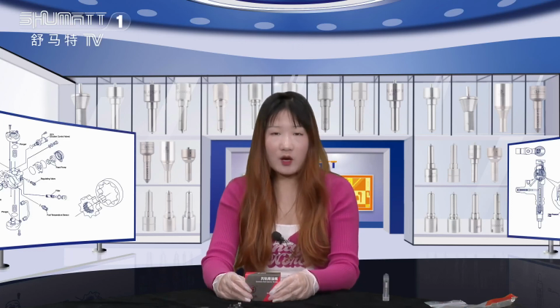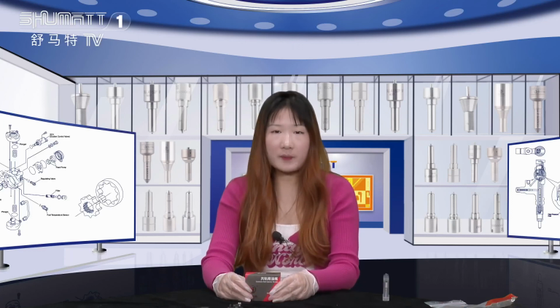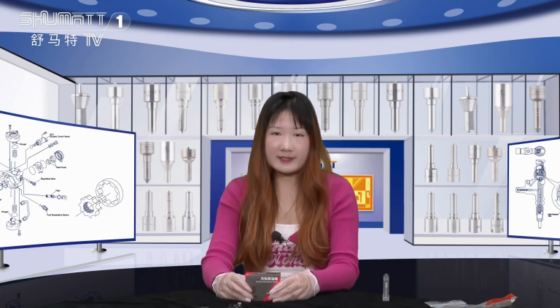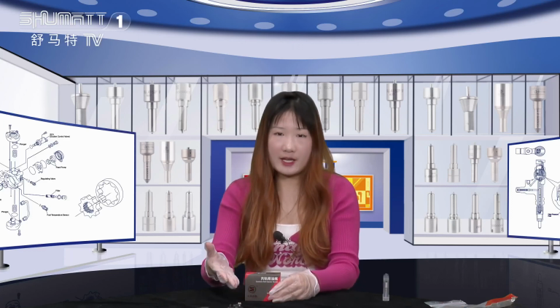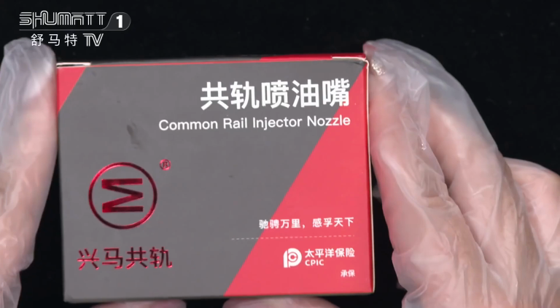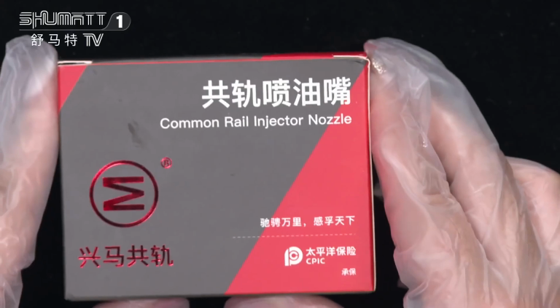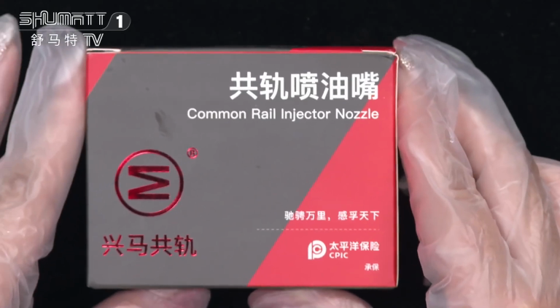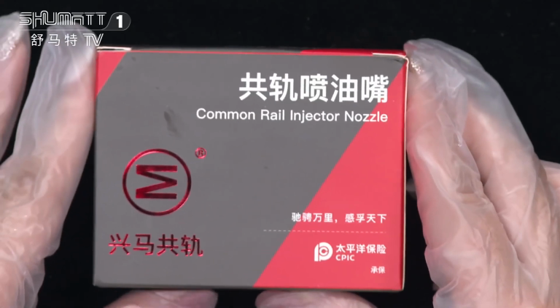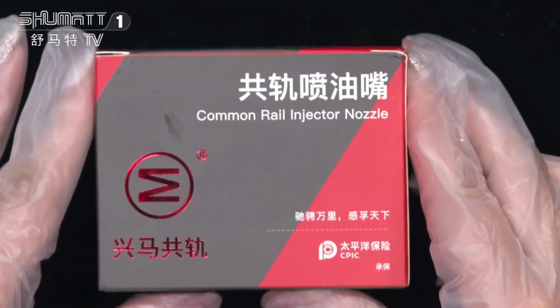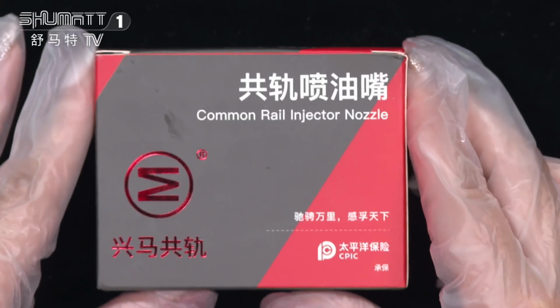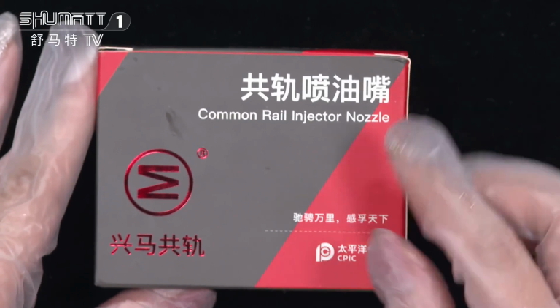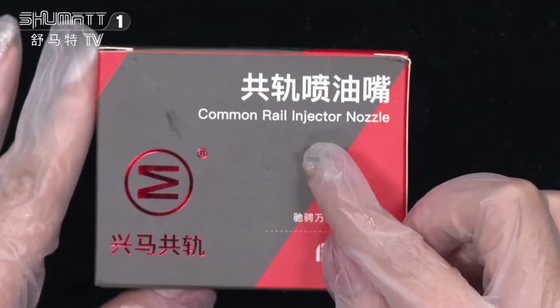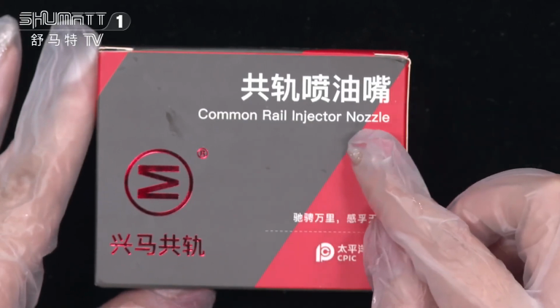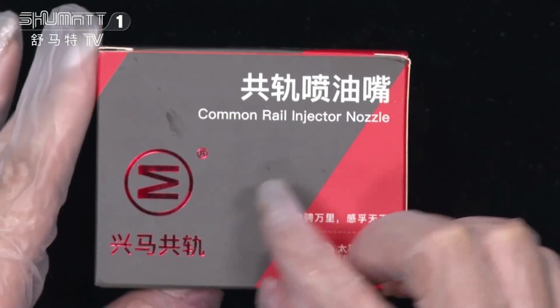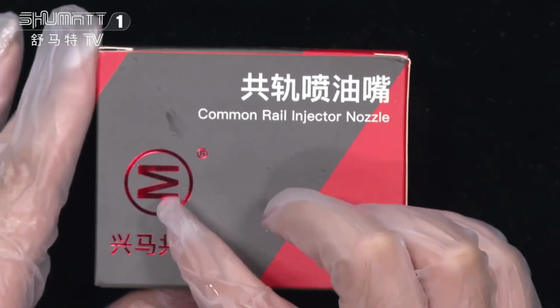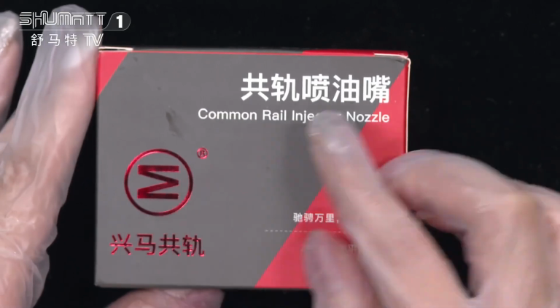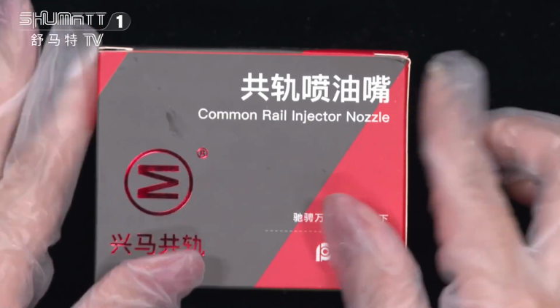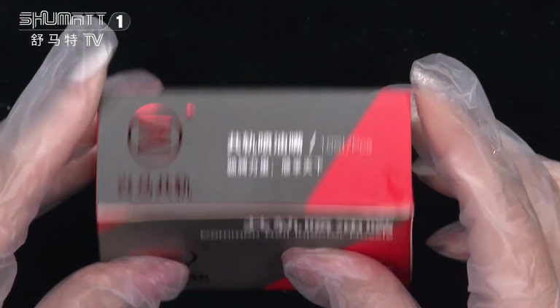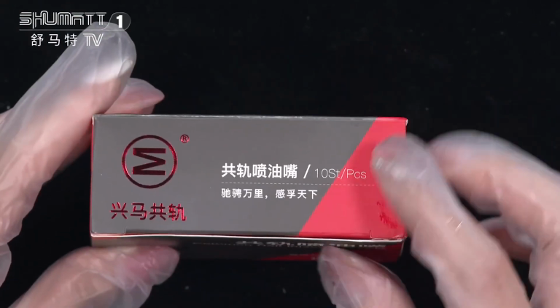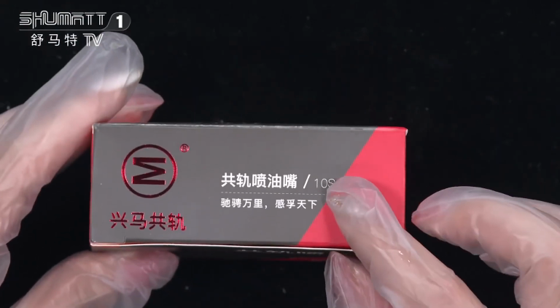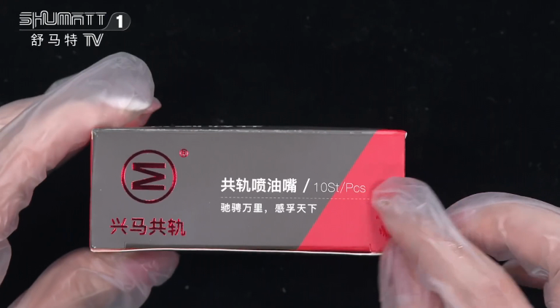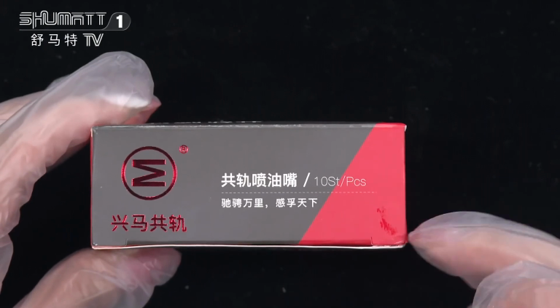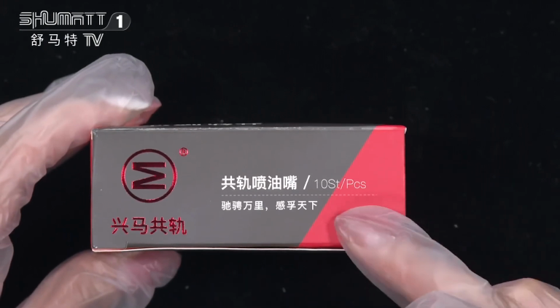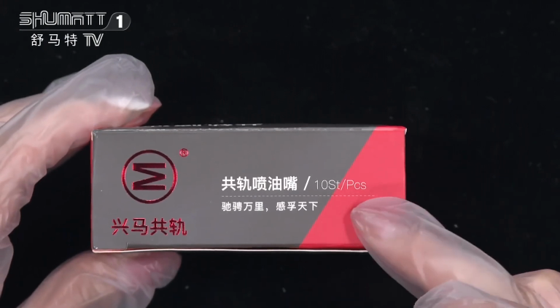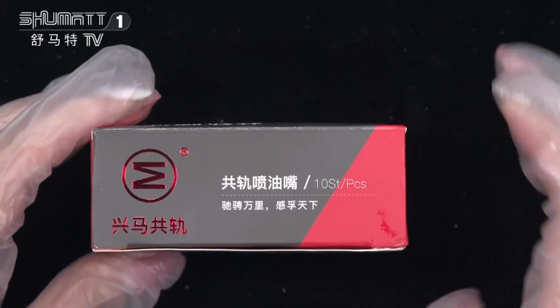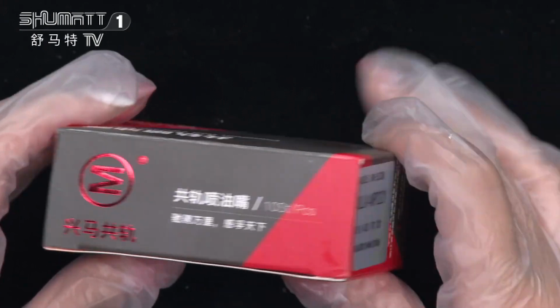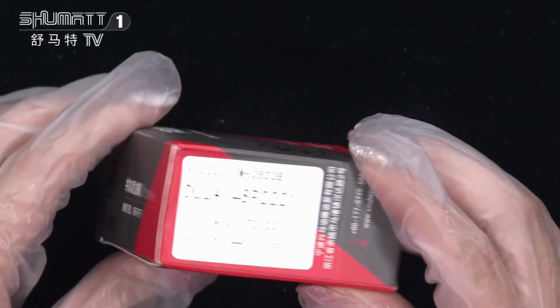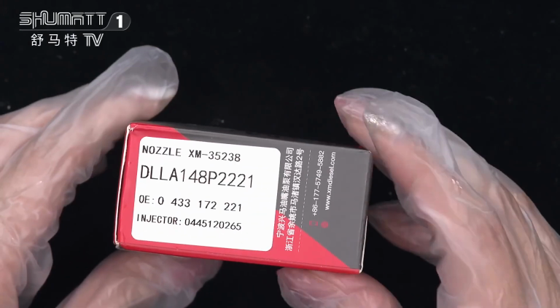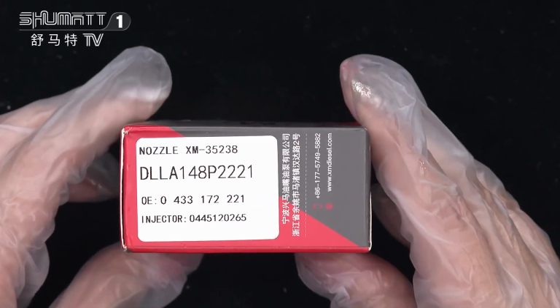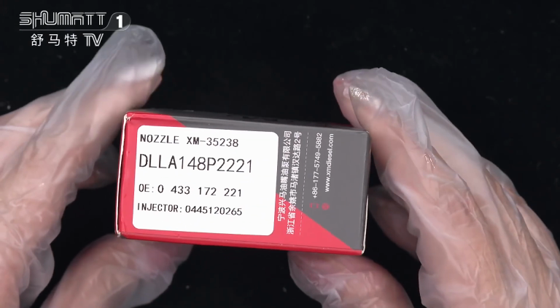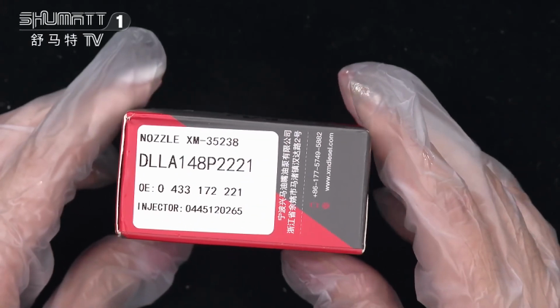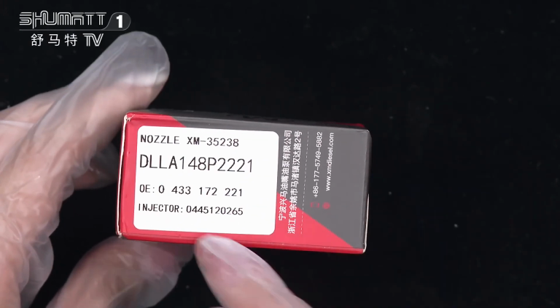Now follow me, let's see it together. All right, firstly we will check — the product name is Camryo inject nozzle. Here is the brand logo. This is the quantity: 10 pieces of each size, one side the label.